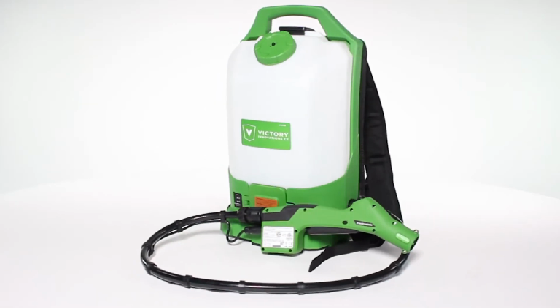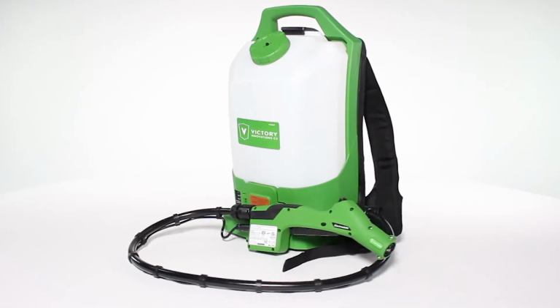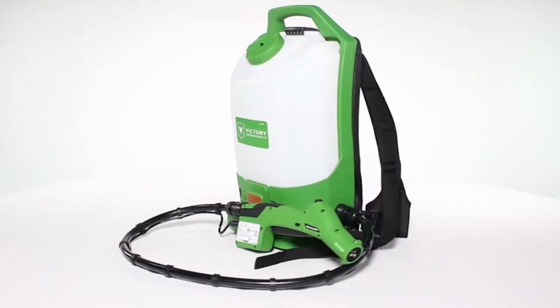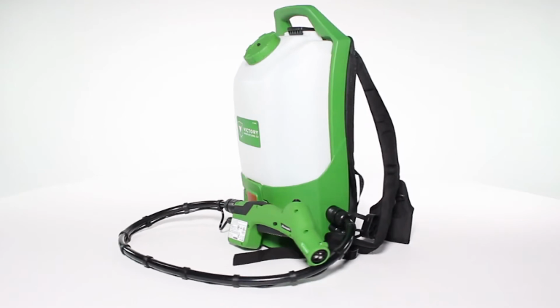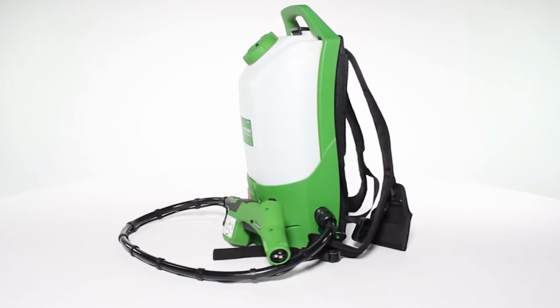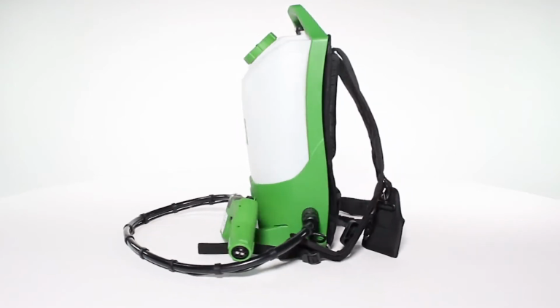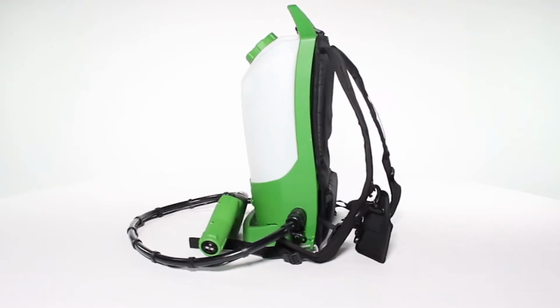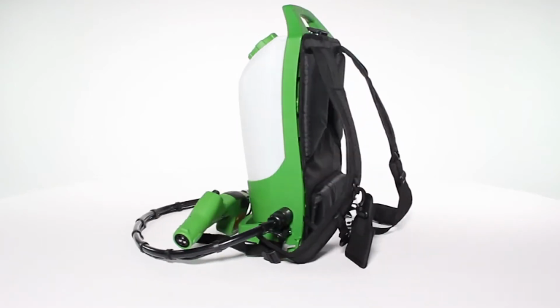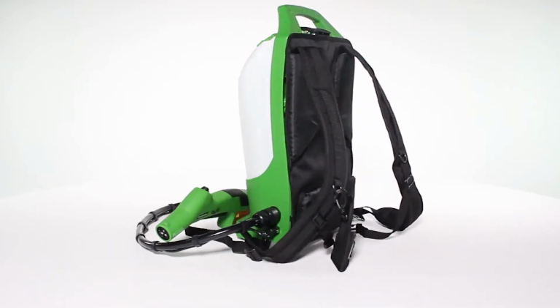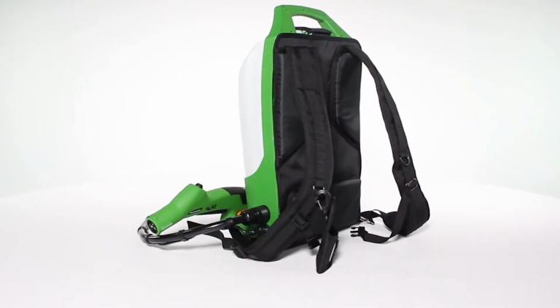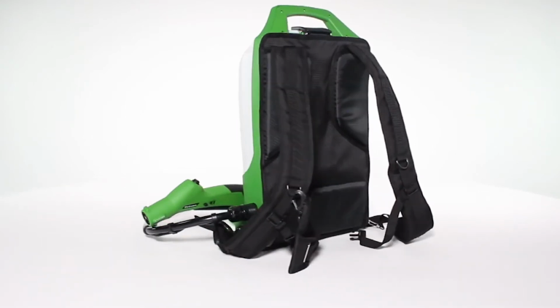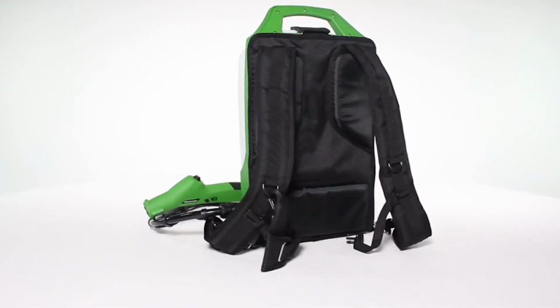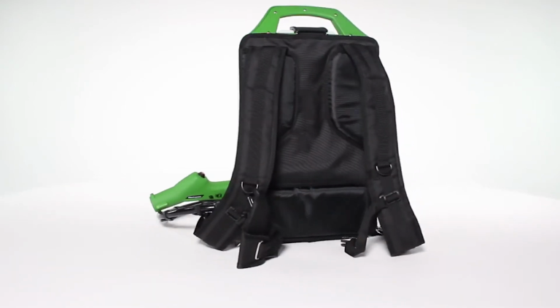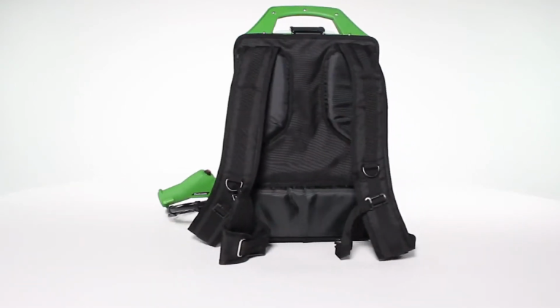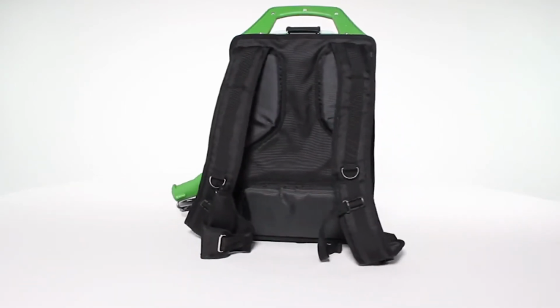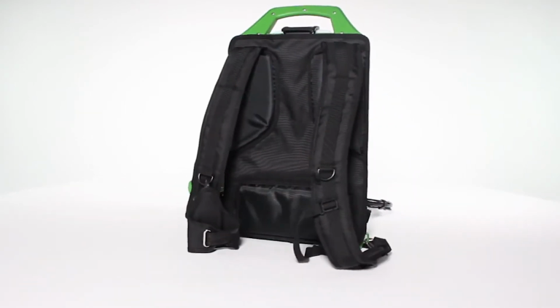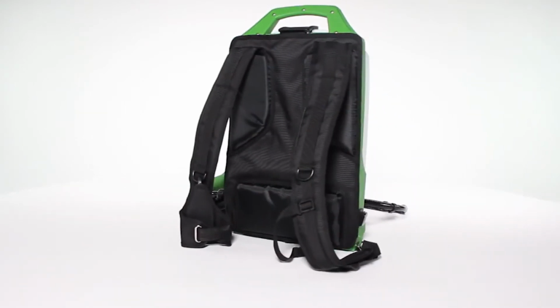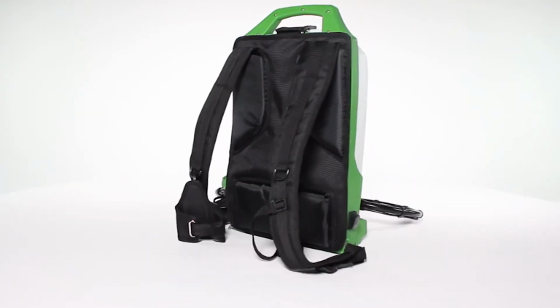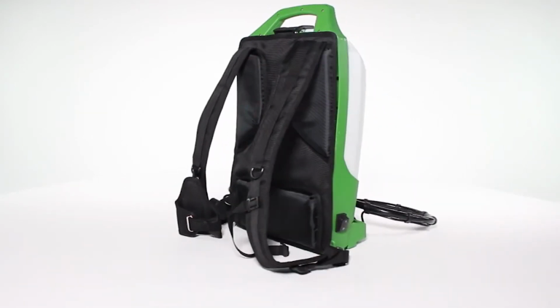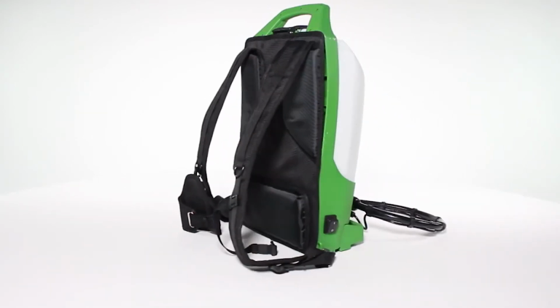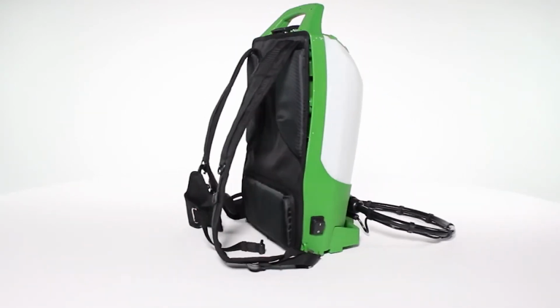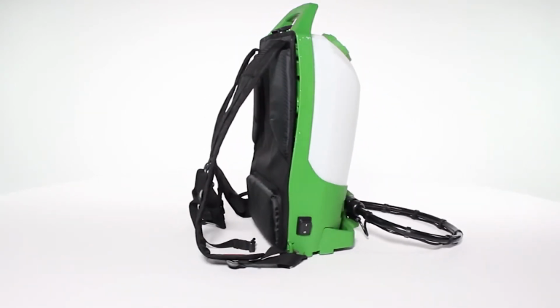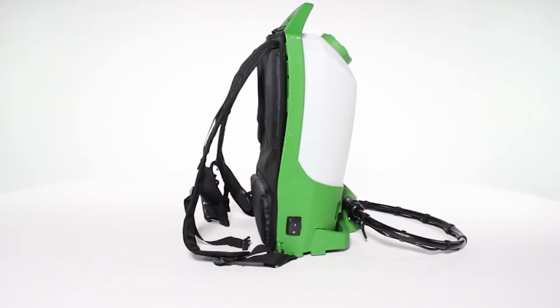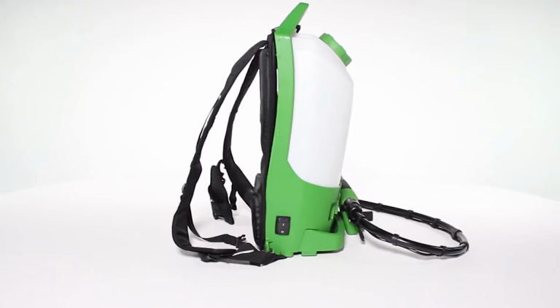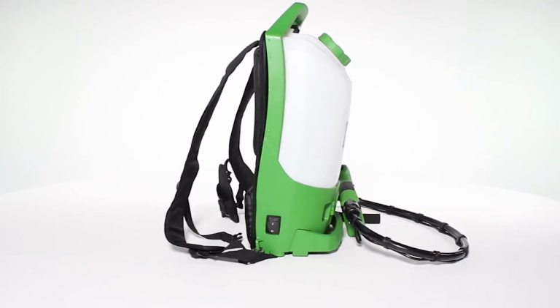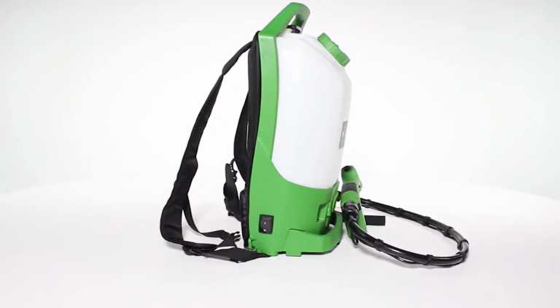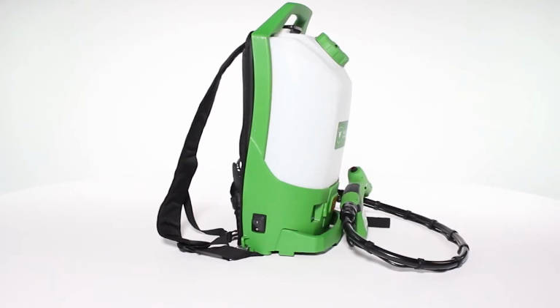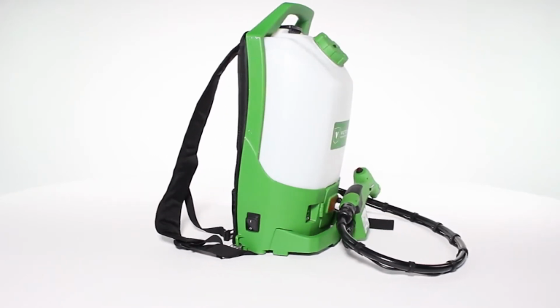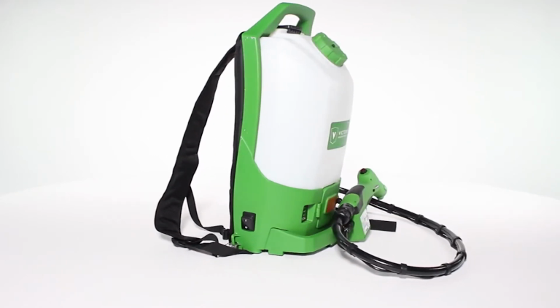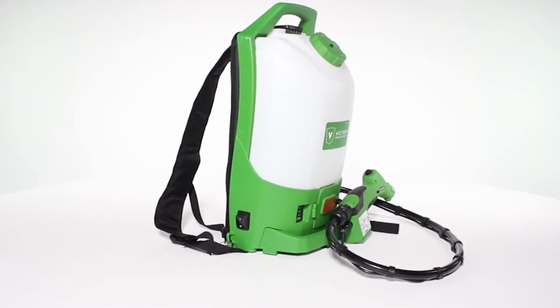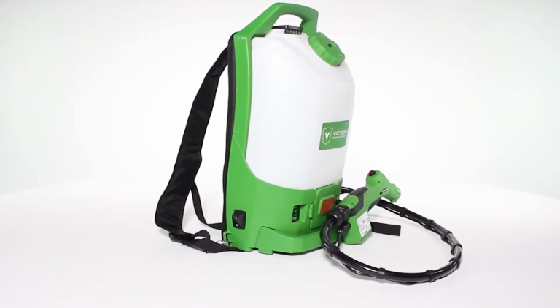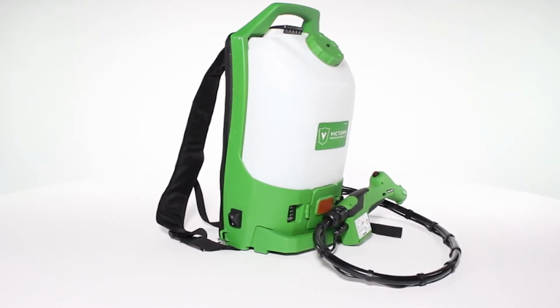Use a Victory Innovations Electrostatic Backpack Sprayer to get the most out of your chemical application following these simple directions.